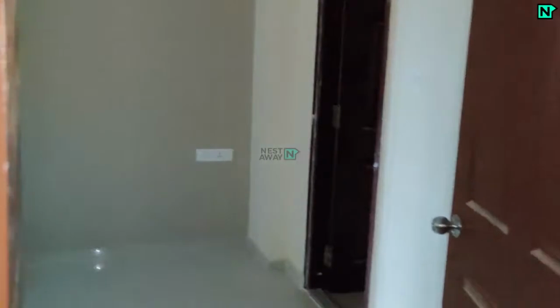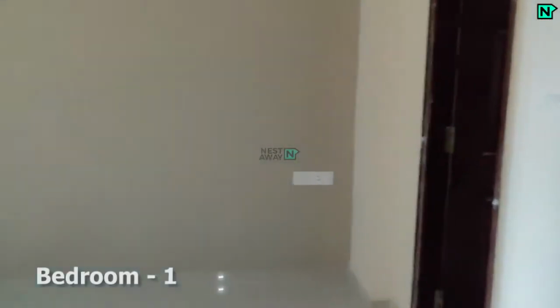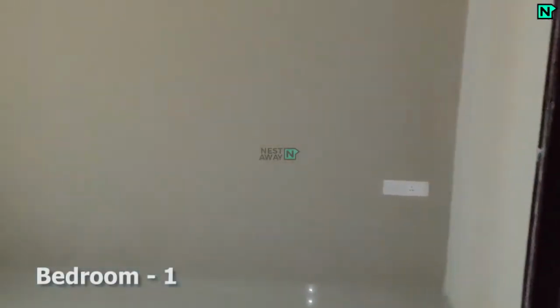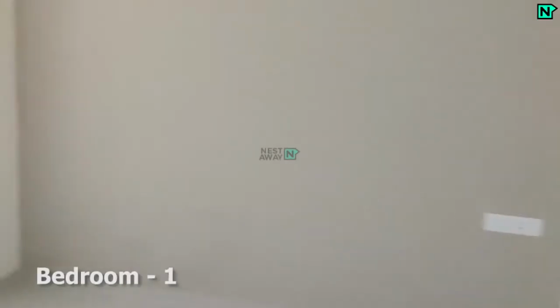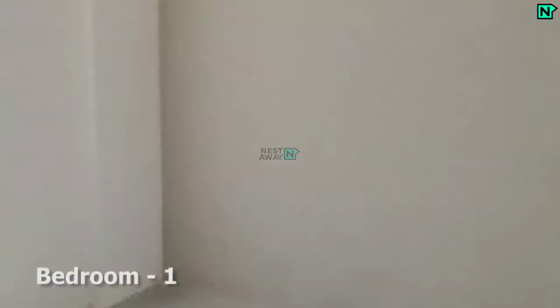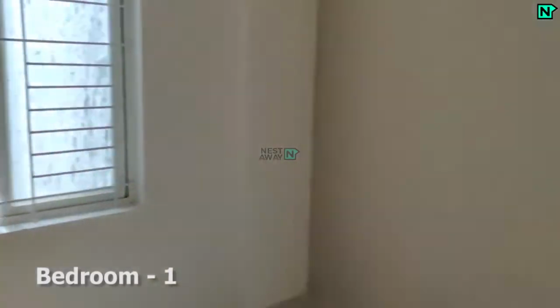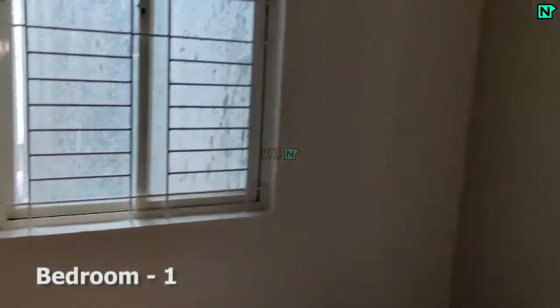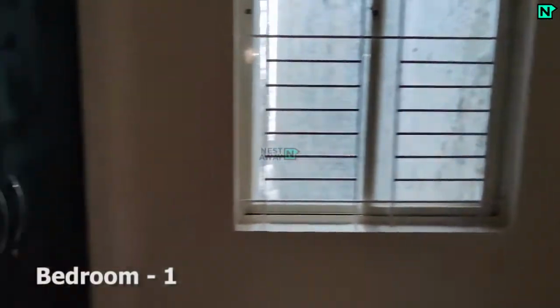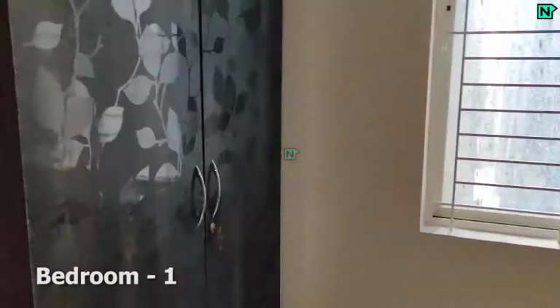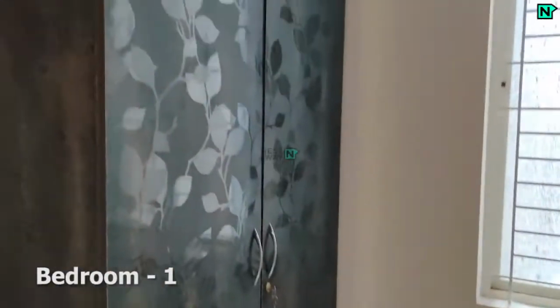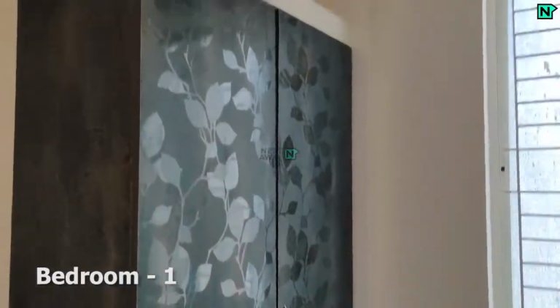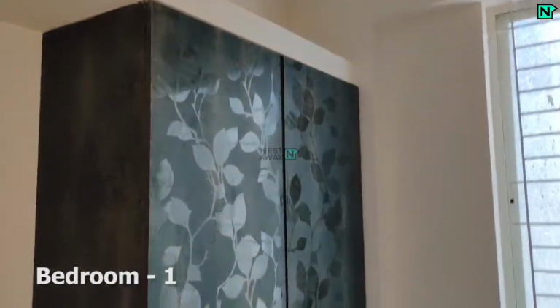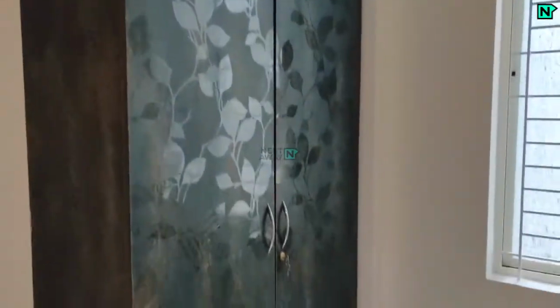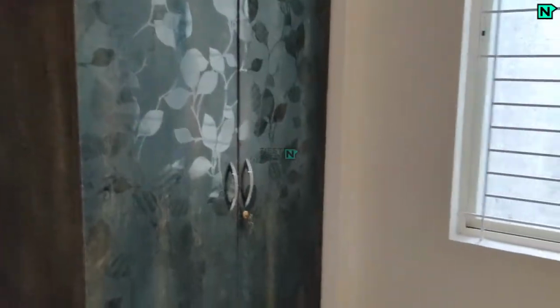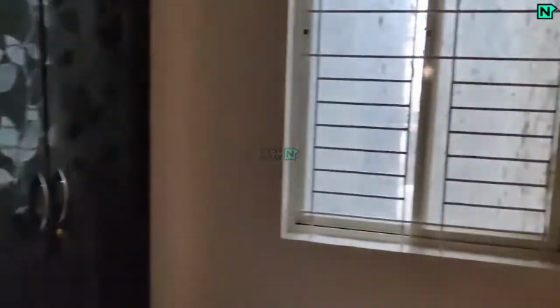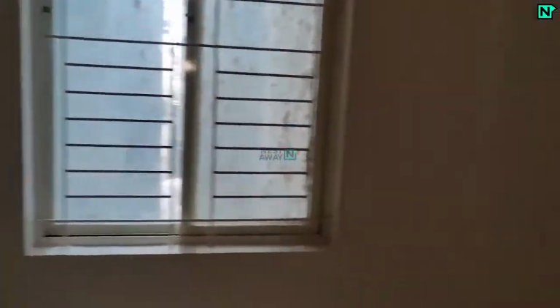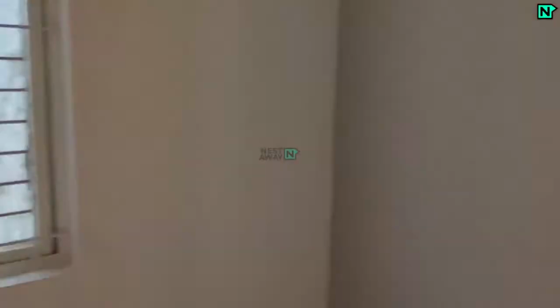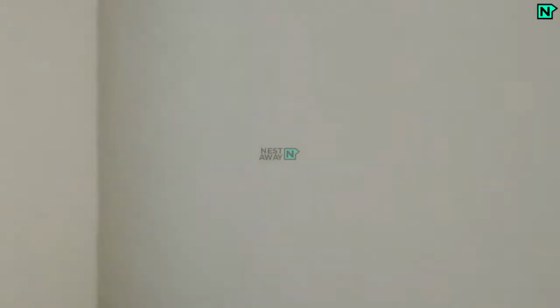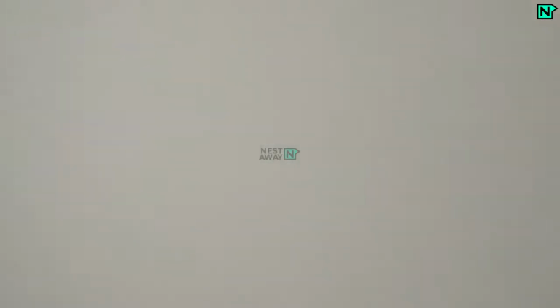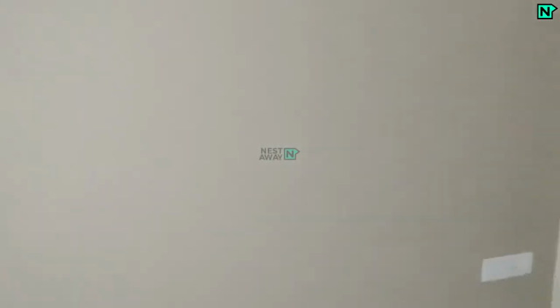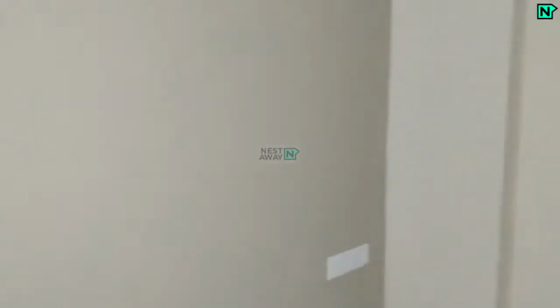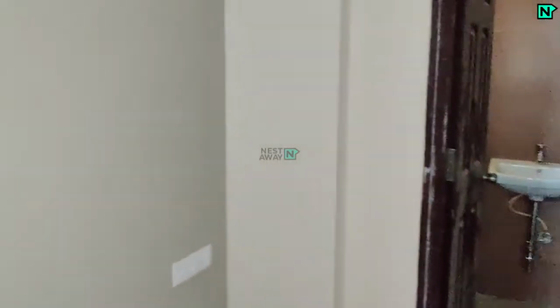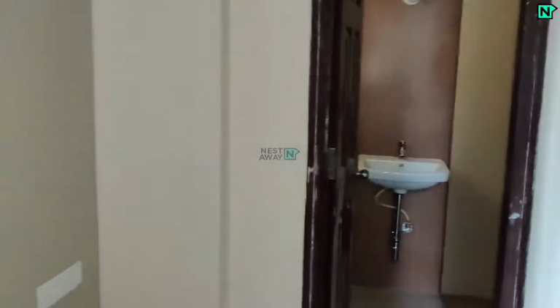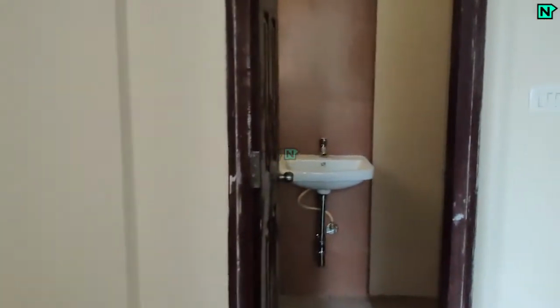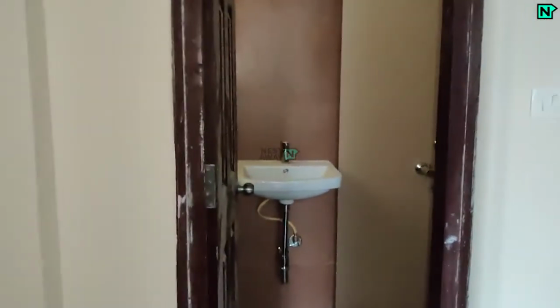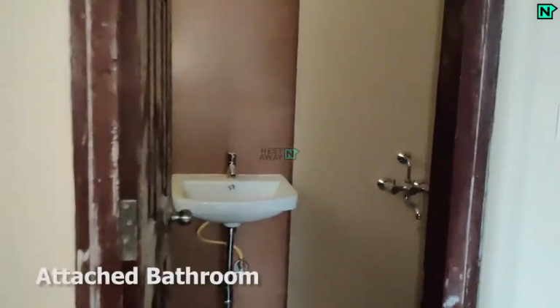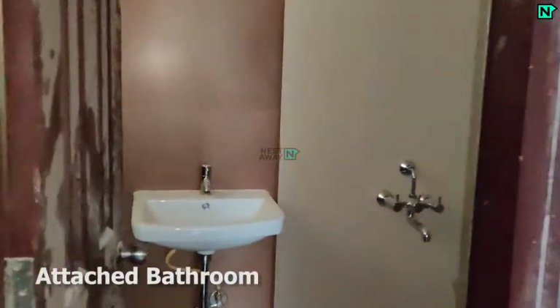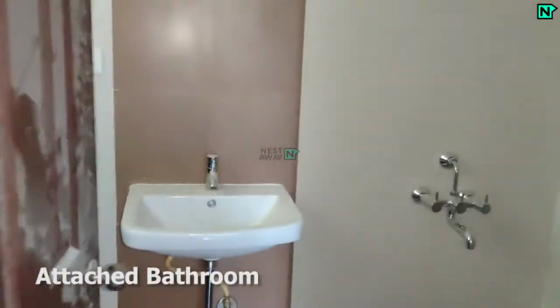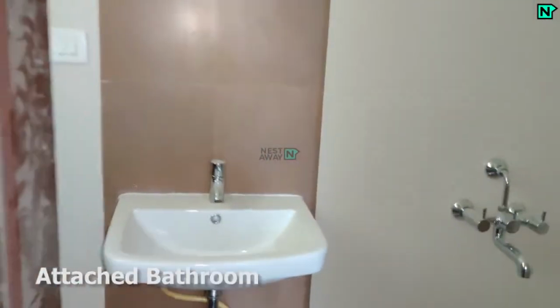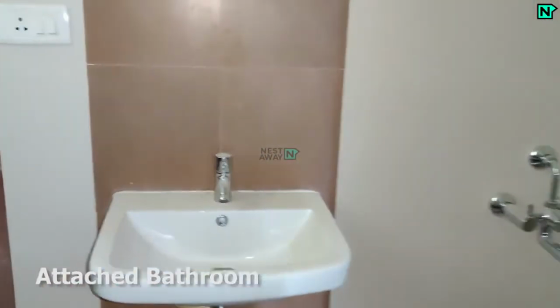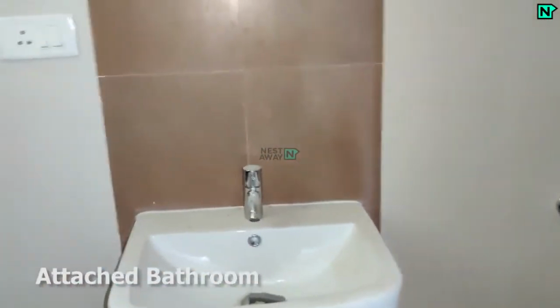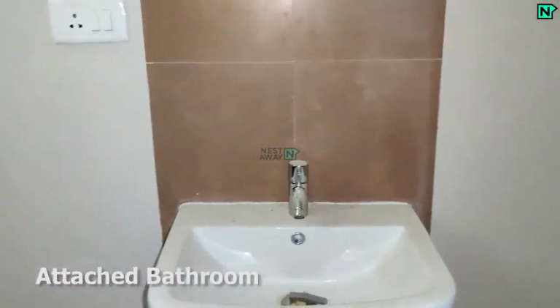This is bedroom one. This bedroom comes with an attached bathroom. The attached bathroom comes with a western type toilet.